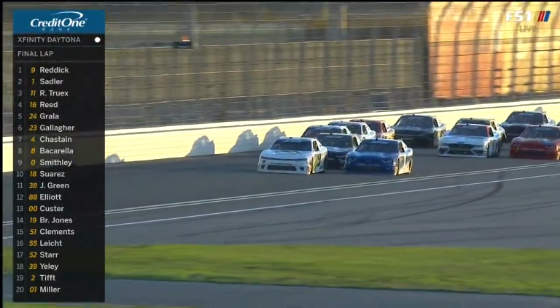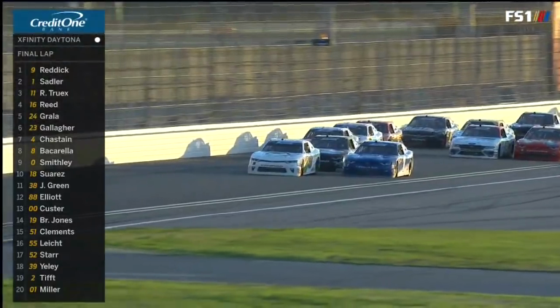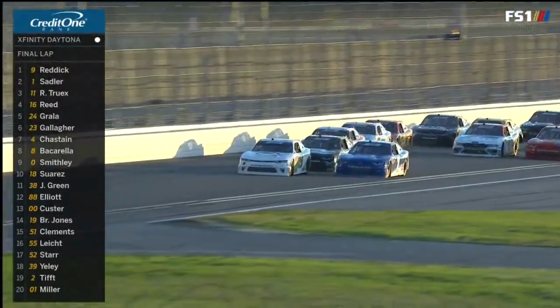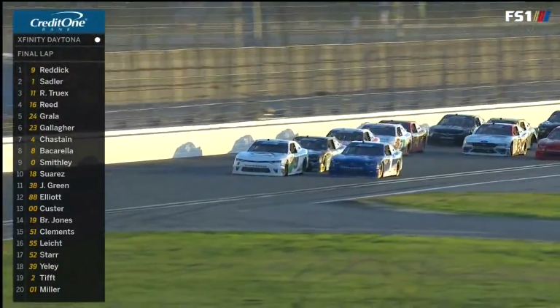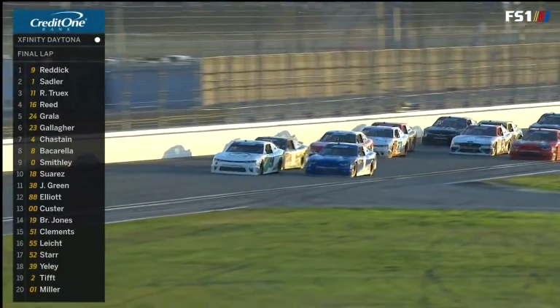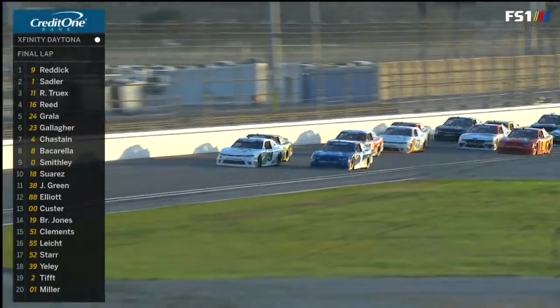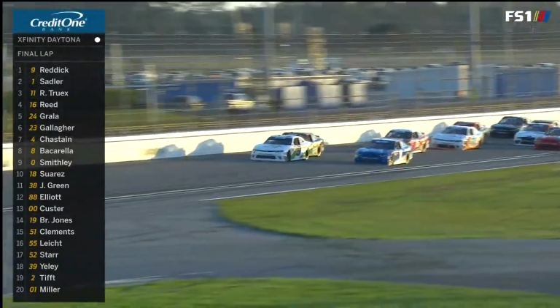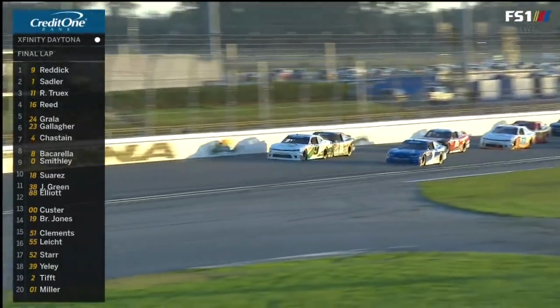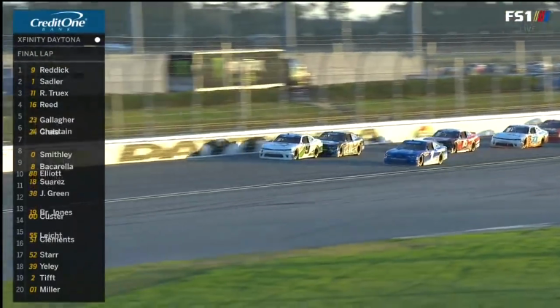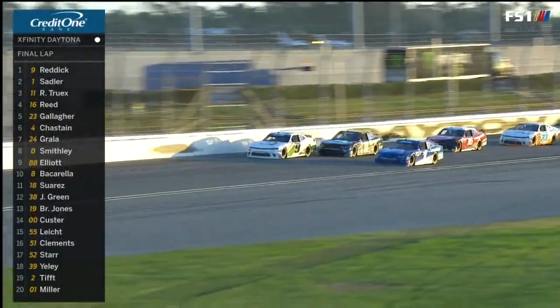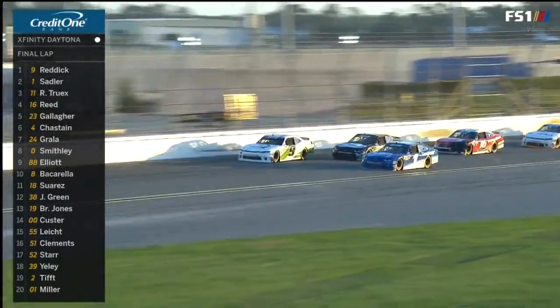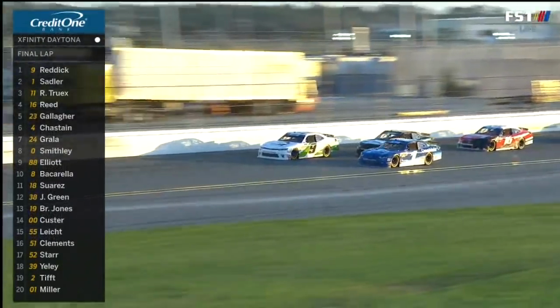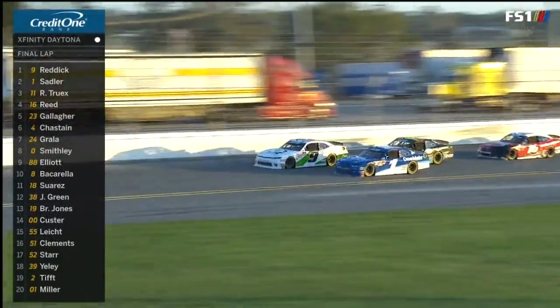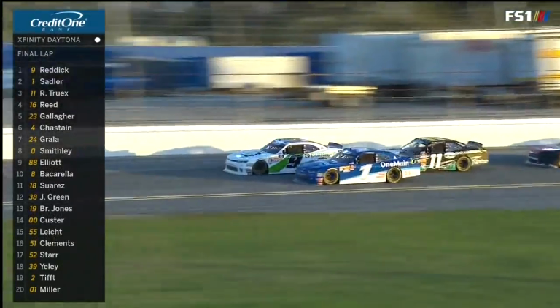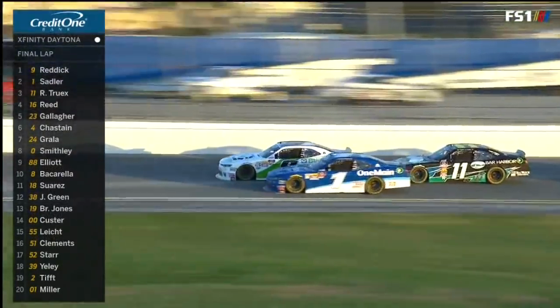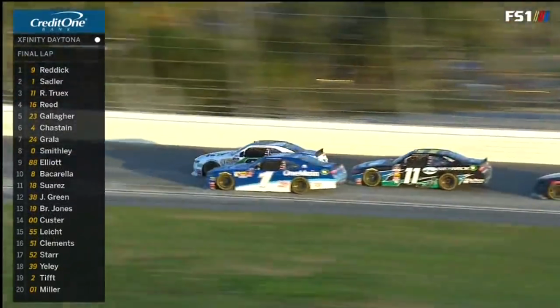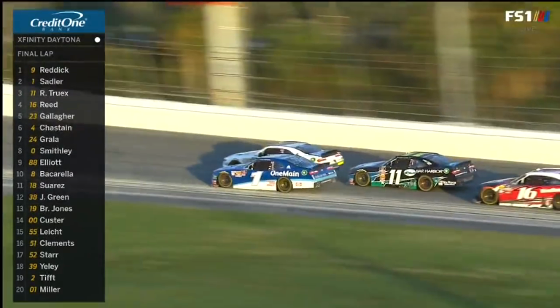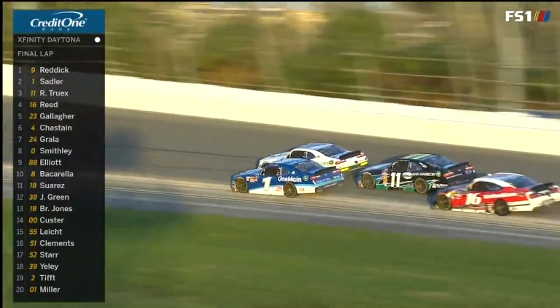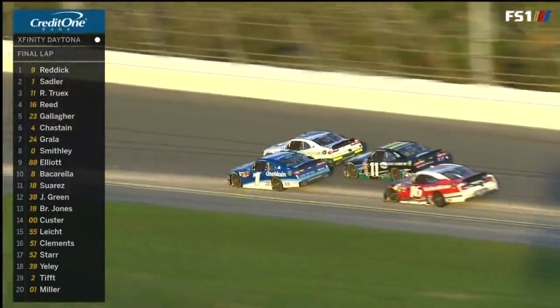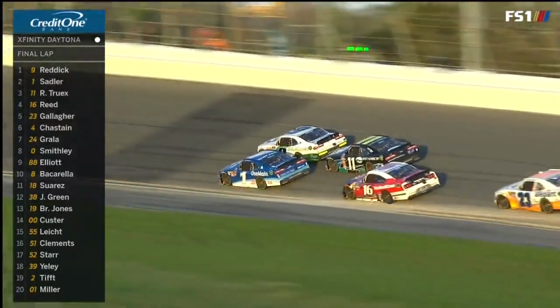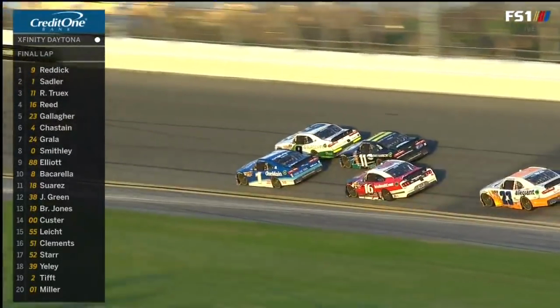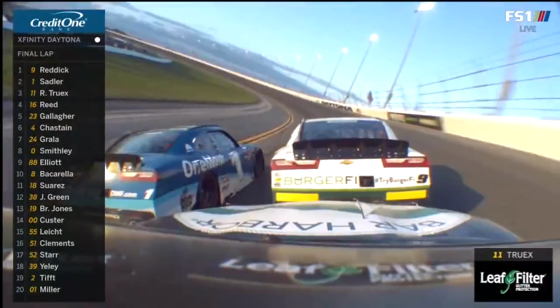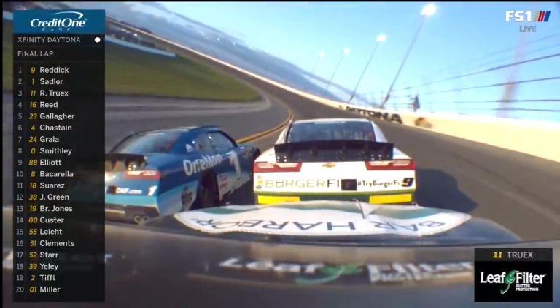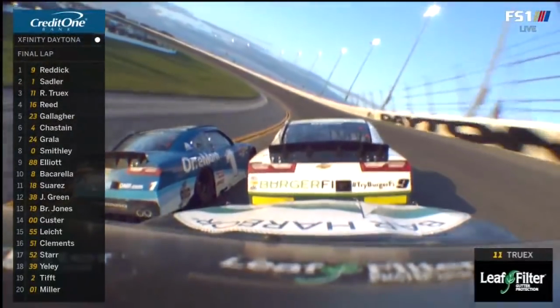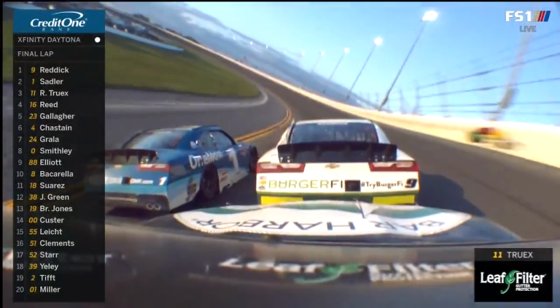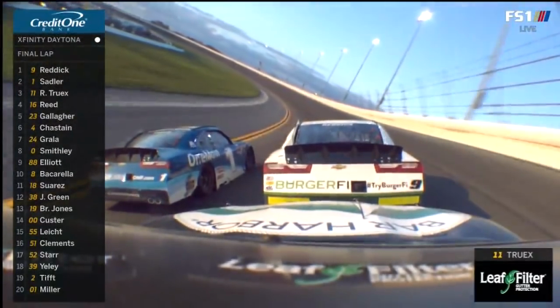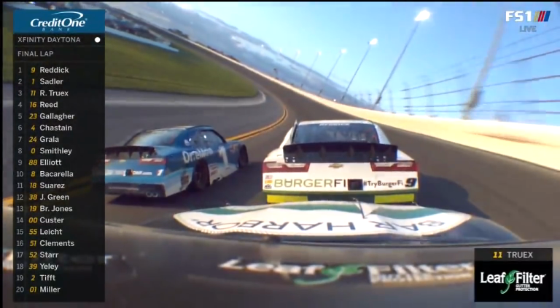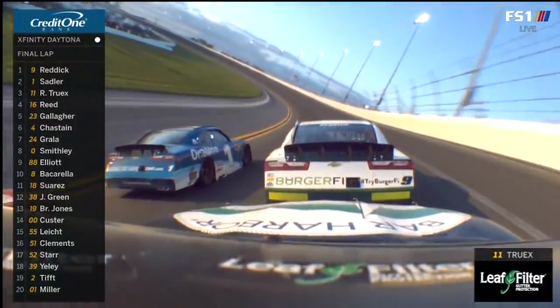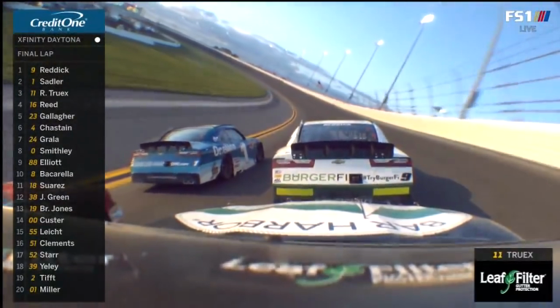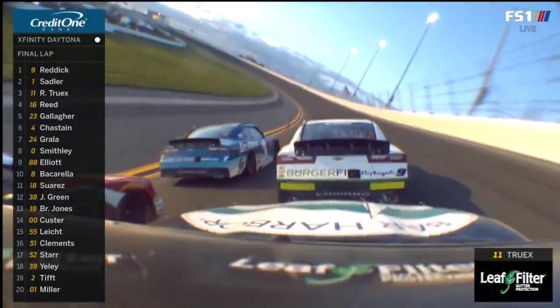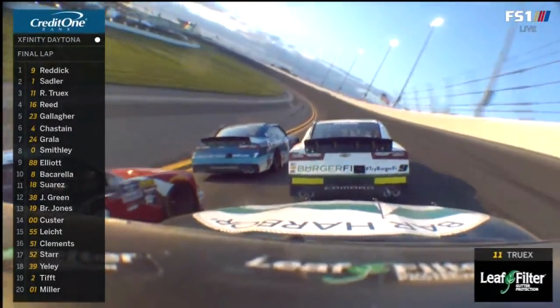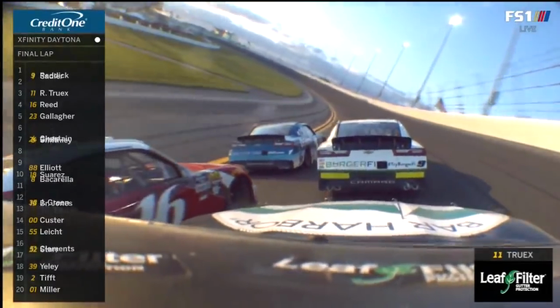Elliot's going to get position on him. What's he letting him do? Ryan Truex, look to the high side. Reddick's still out front. Here comes the 16 of Ryan Reed.